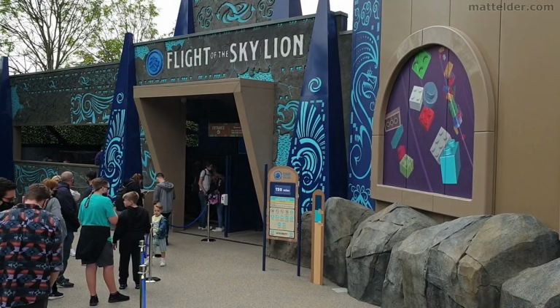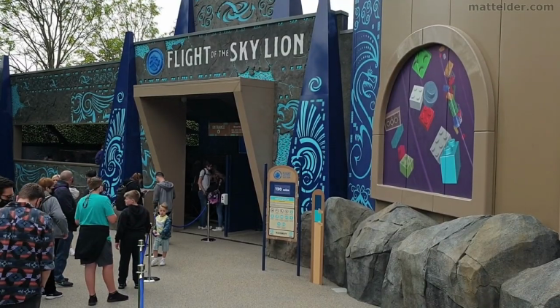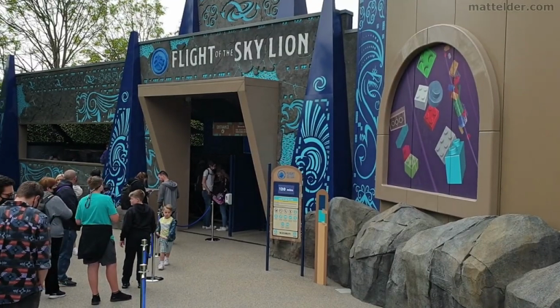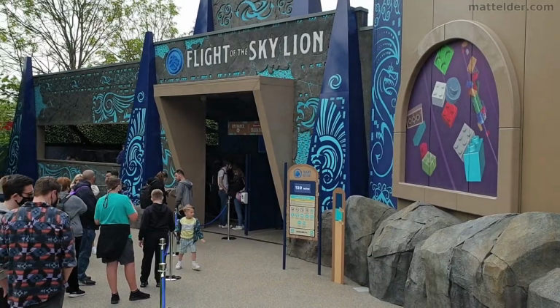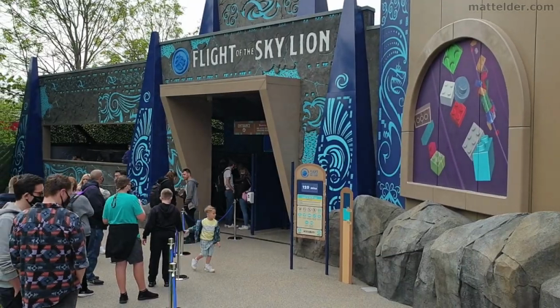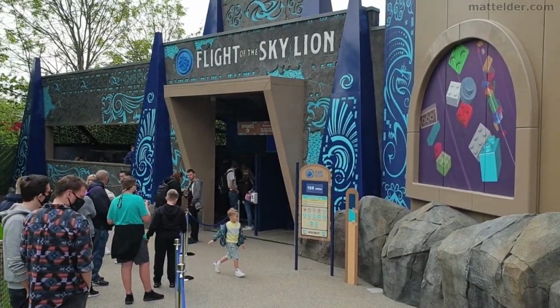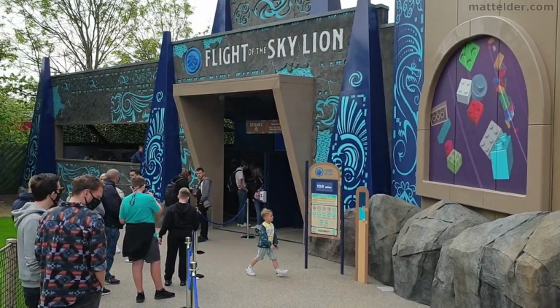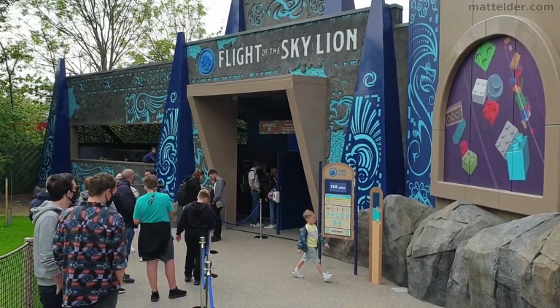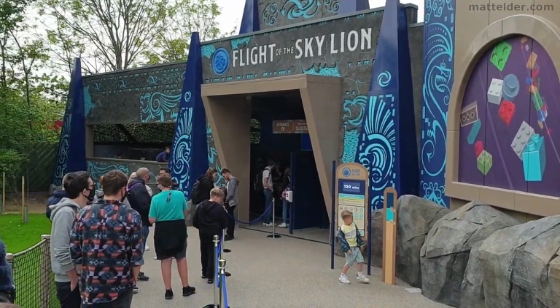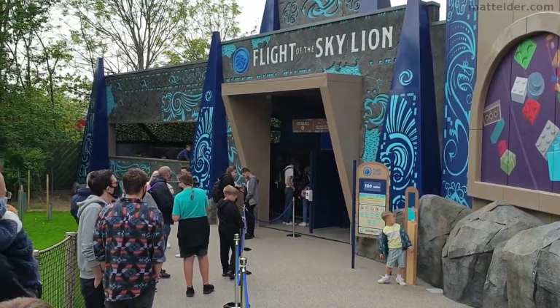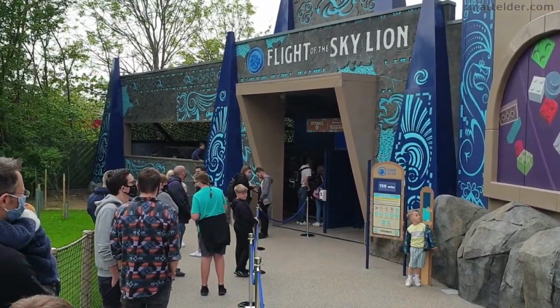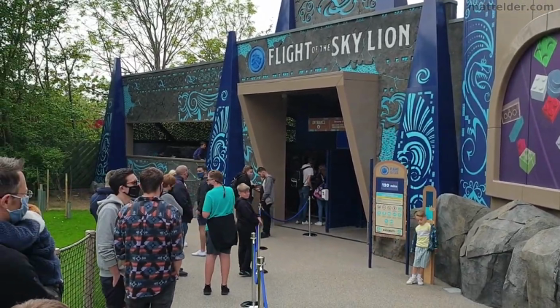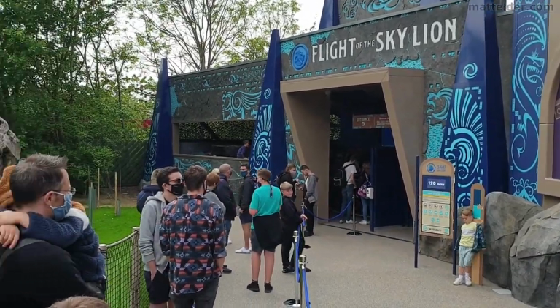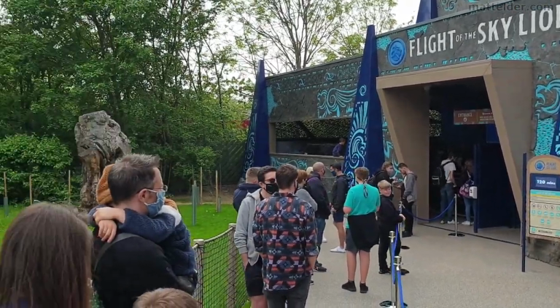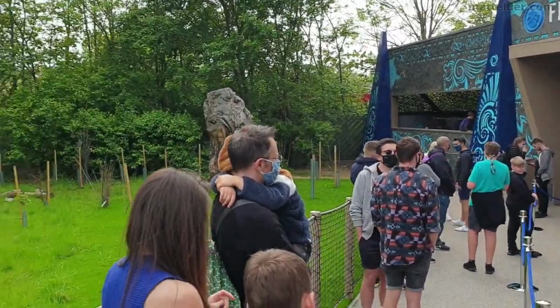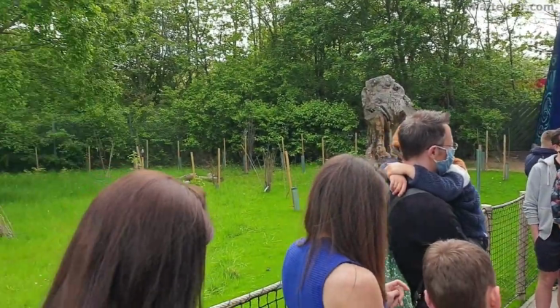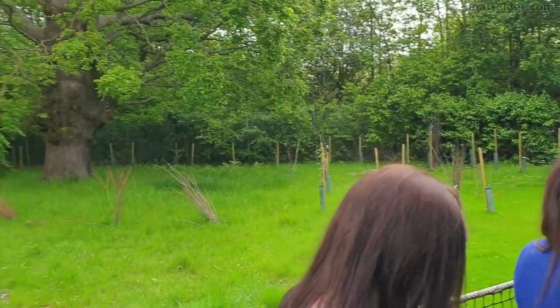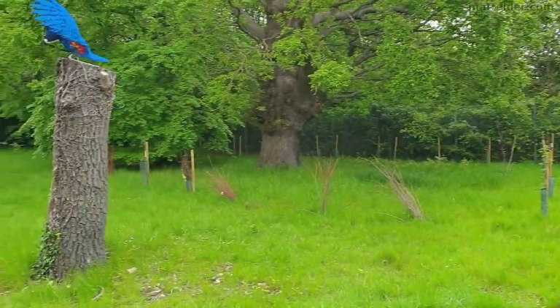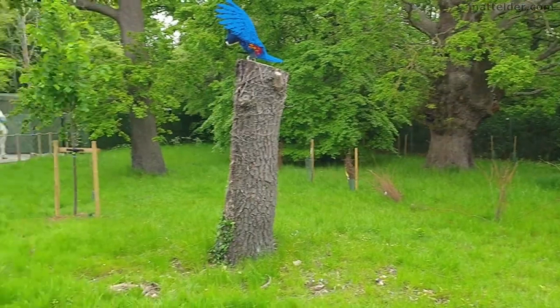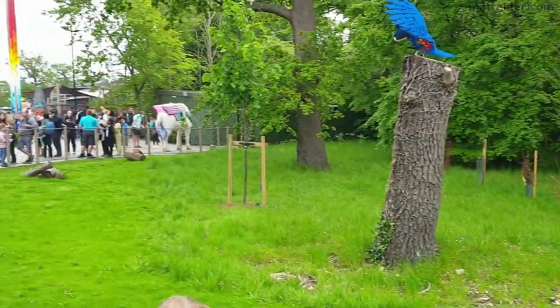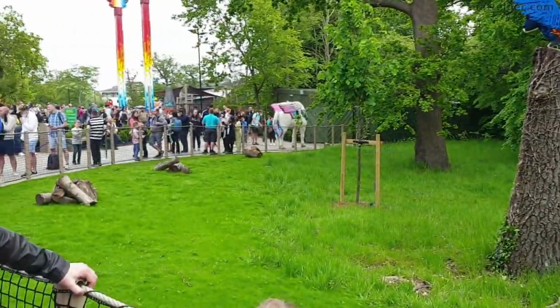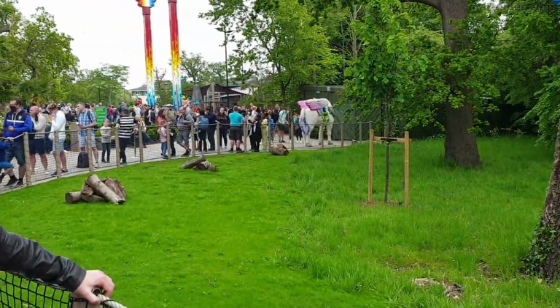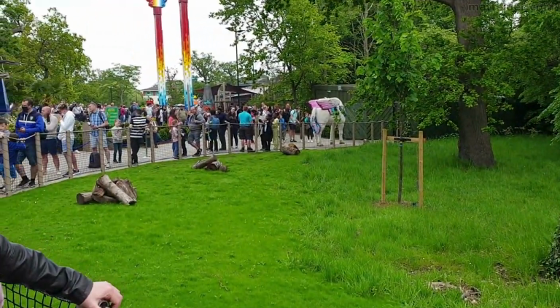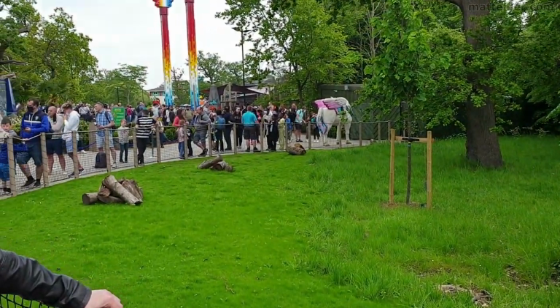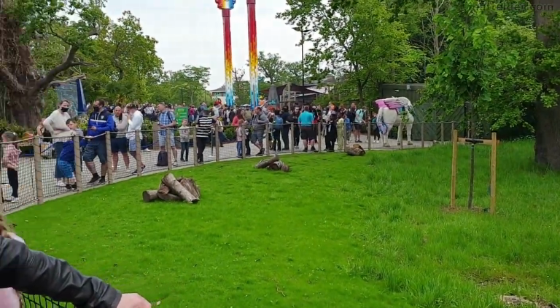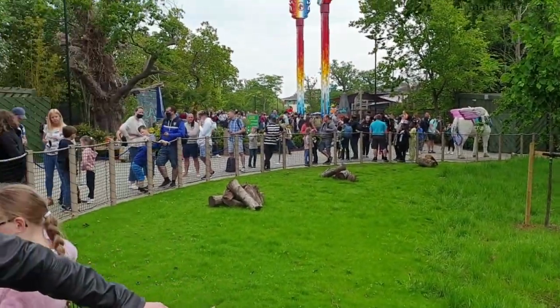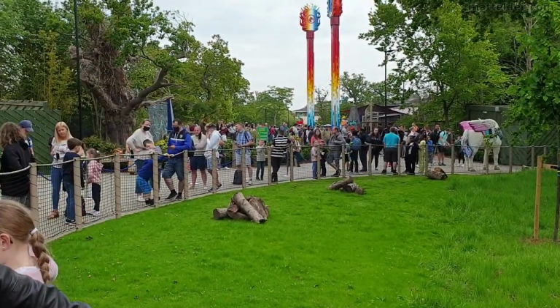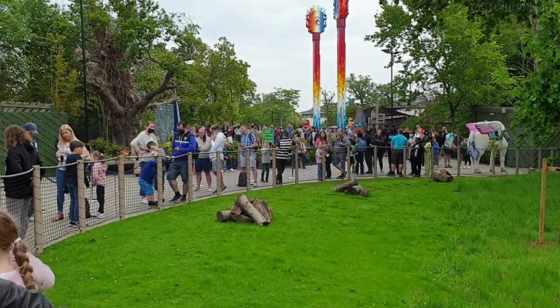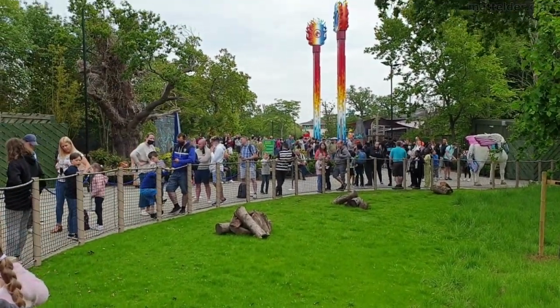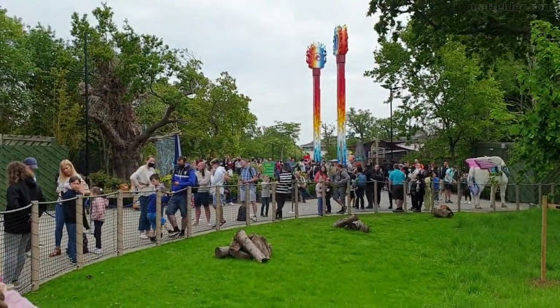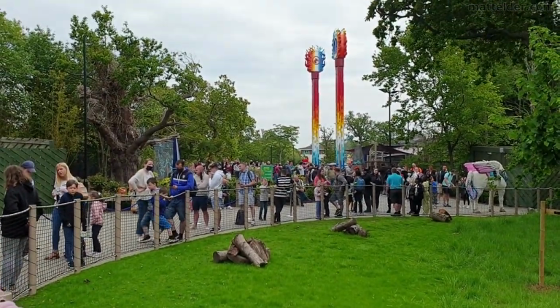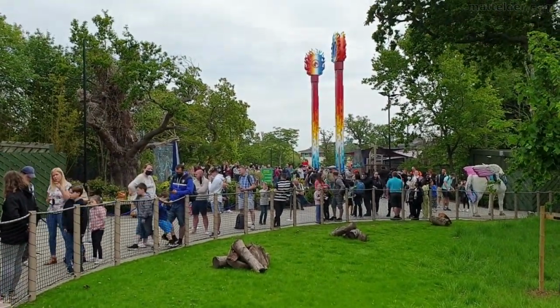On the first day the queue had blown out to almost 2 hours — 120 minutes. Good thing we were at the front of the queue, though we had to run down the hill. You could see looking back up the other way, people just pouring in.